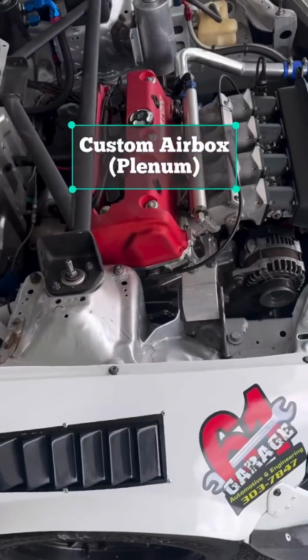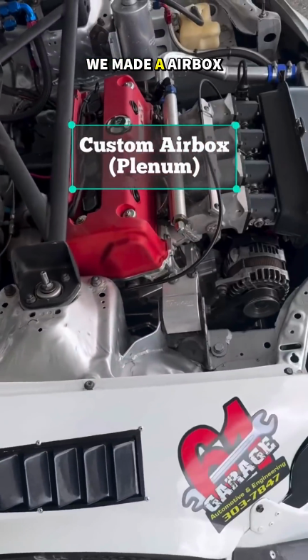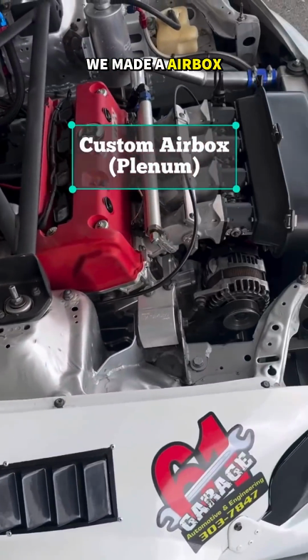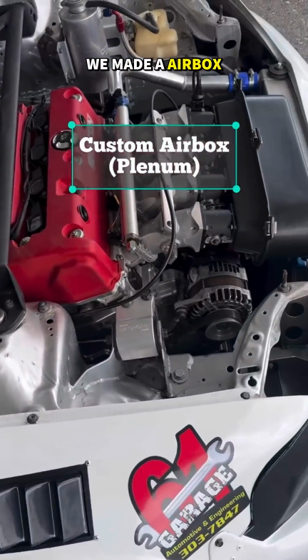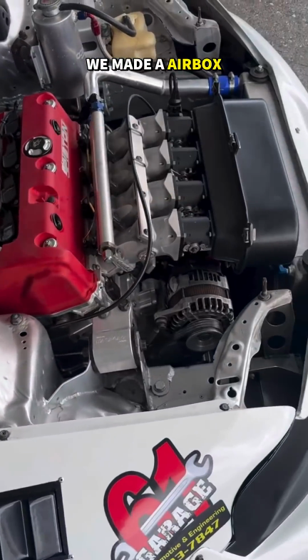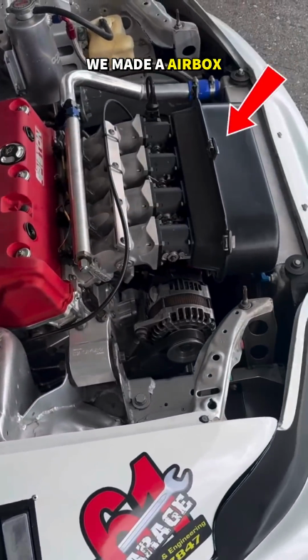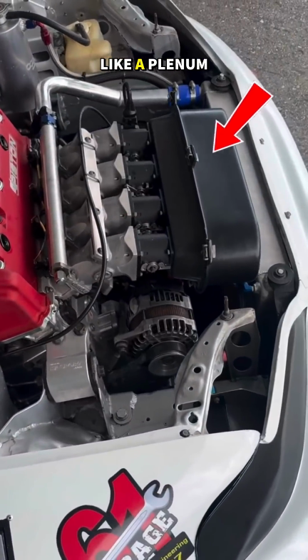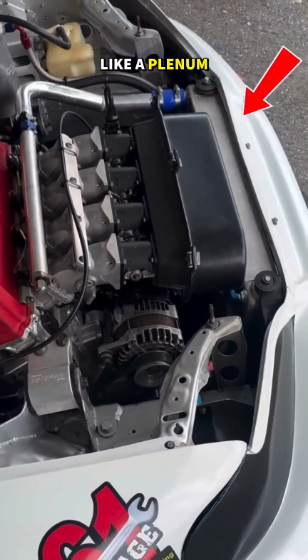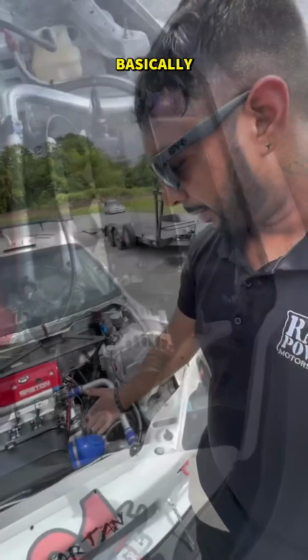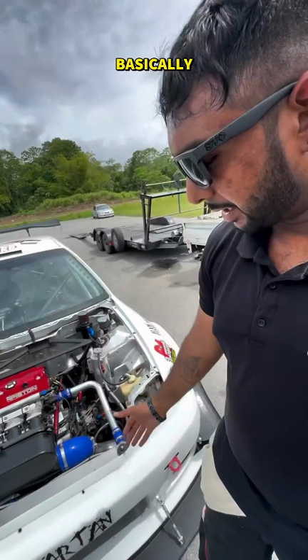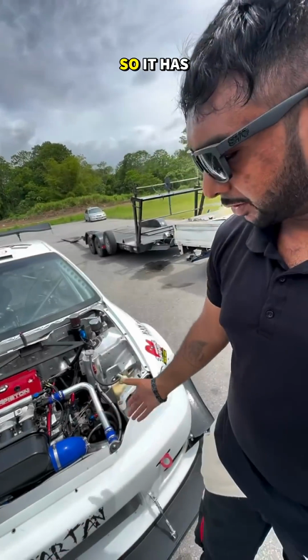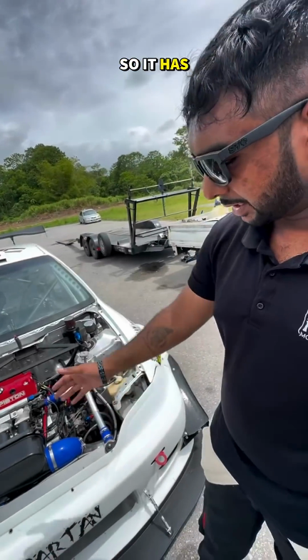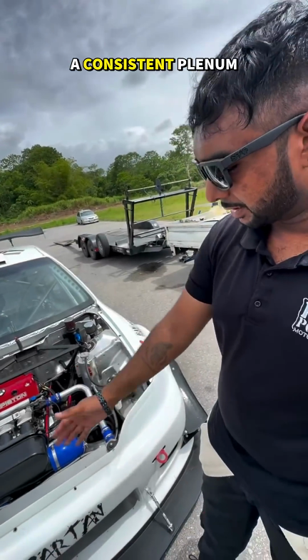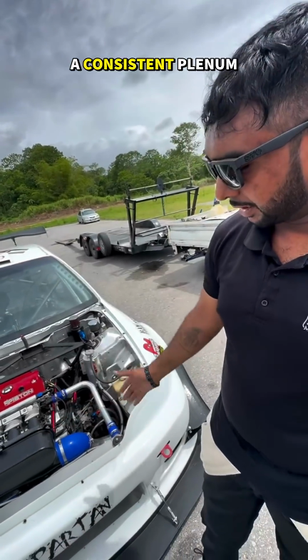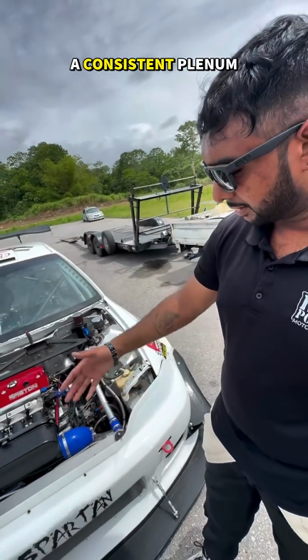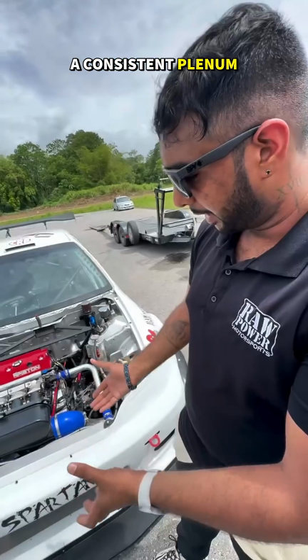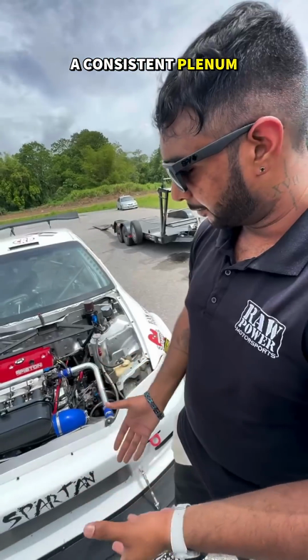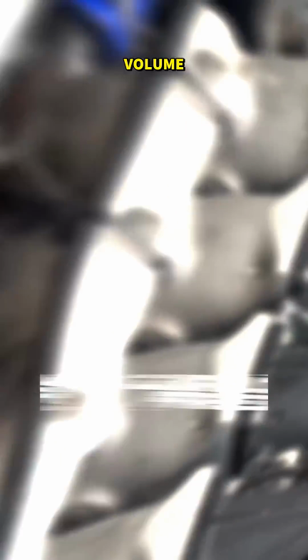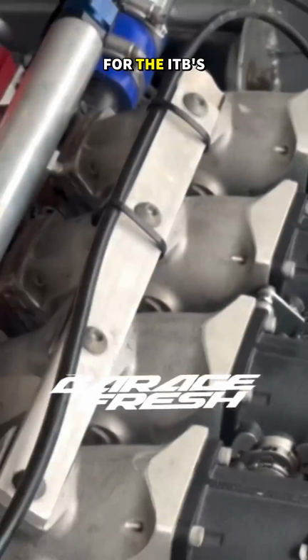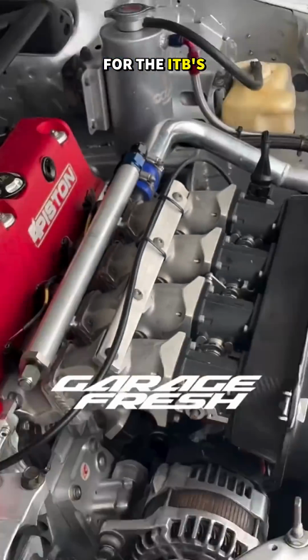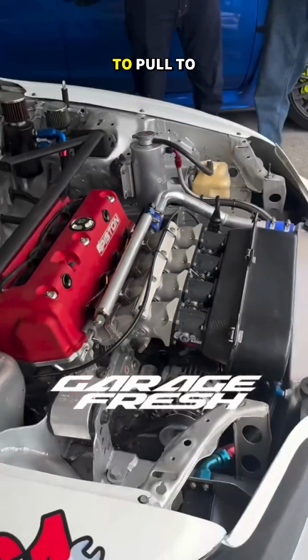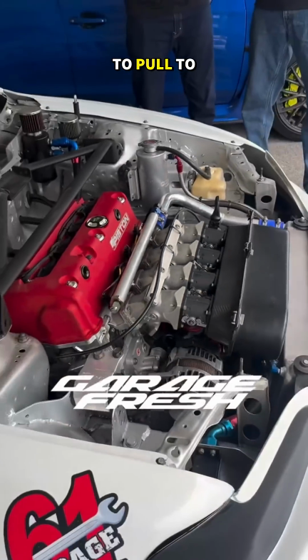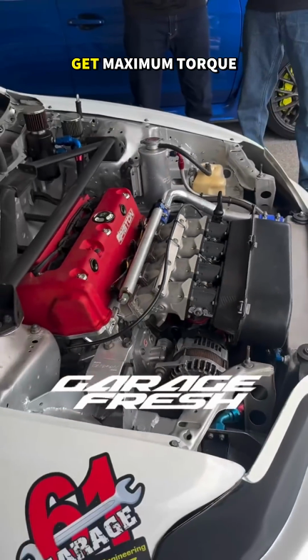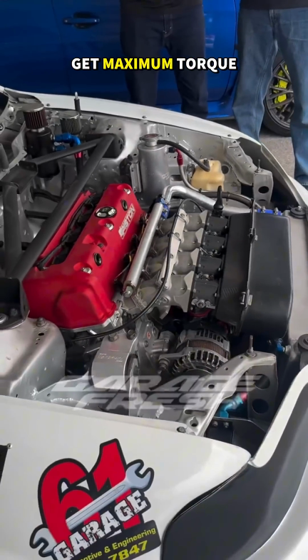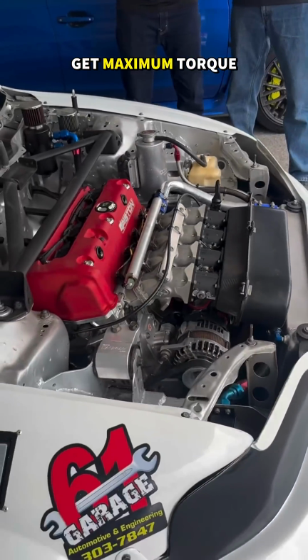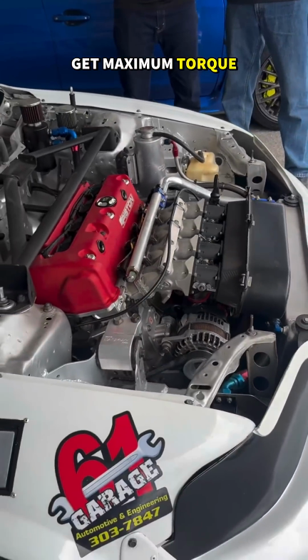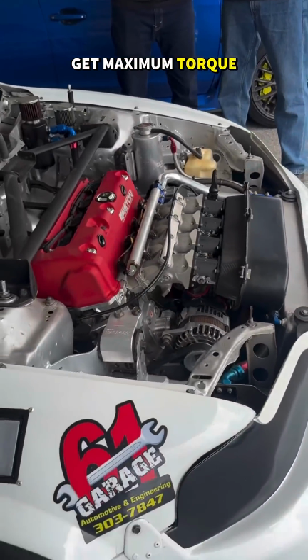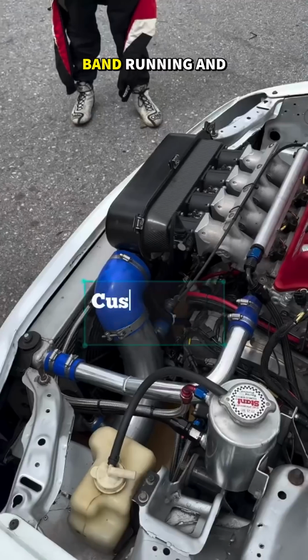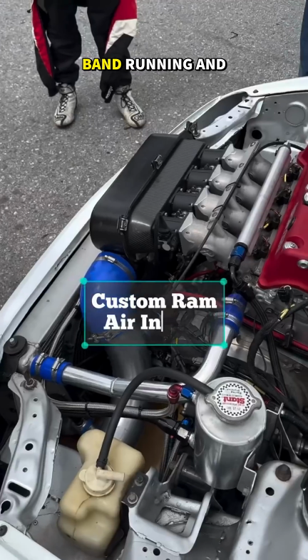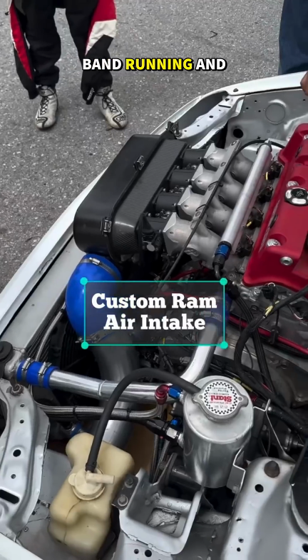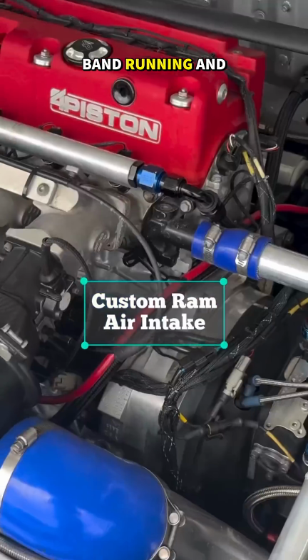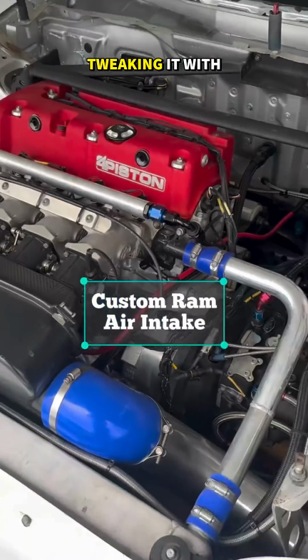We made a custom mailbox — like a plenum, basically — so it has a consistent plenum volume for the ITBs to pull from, to get maximum torque out of it.